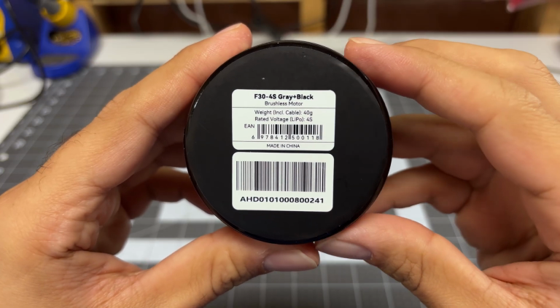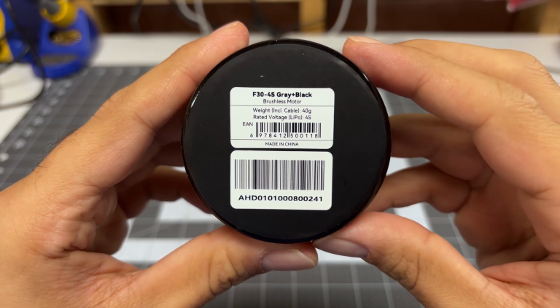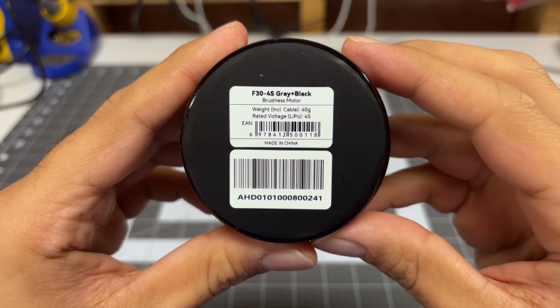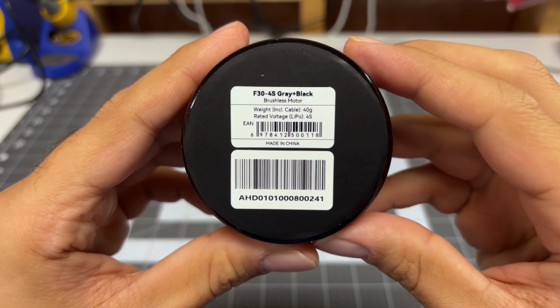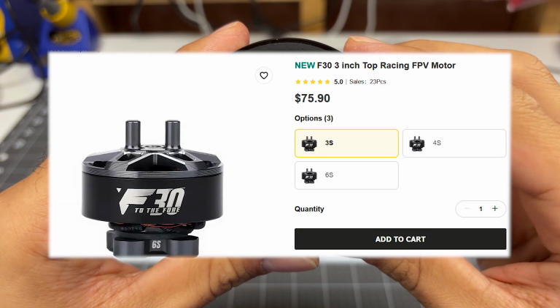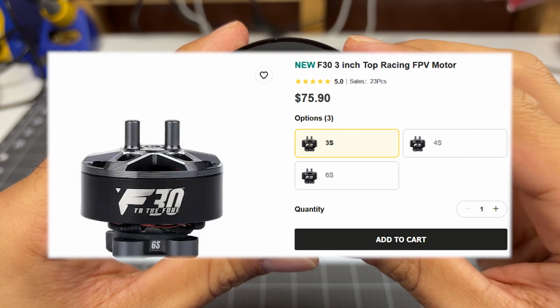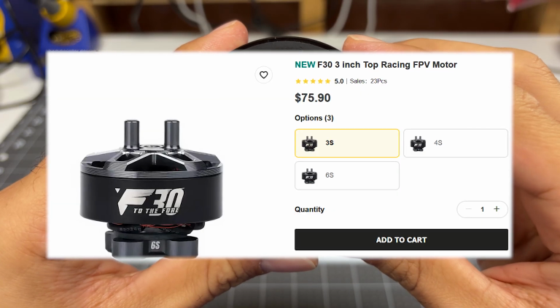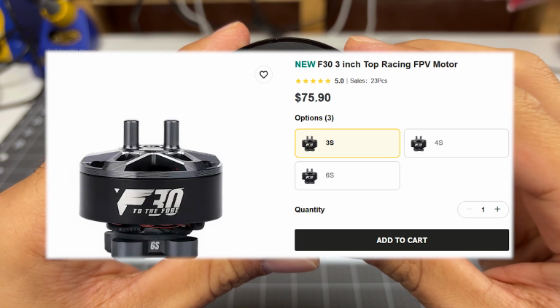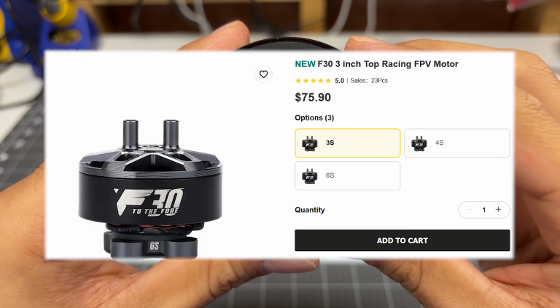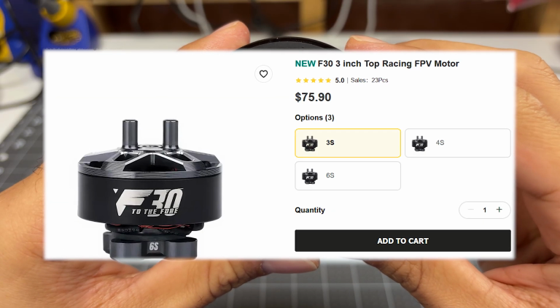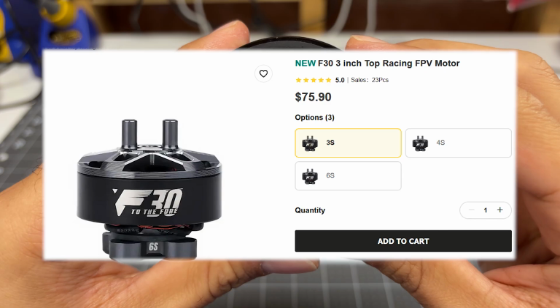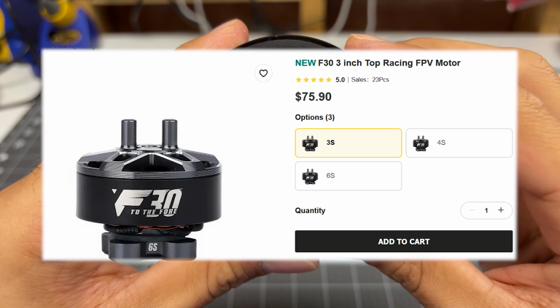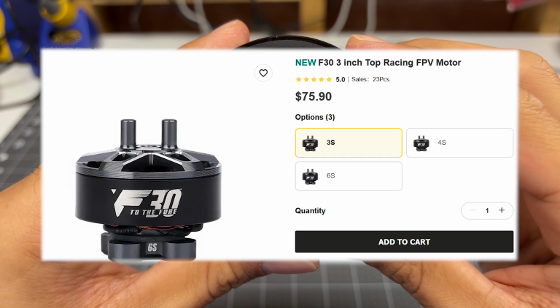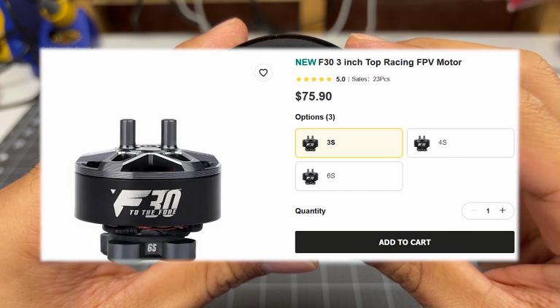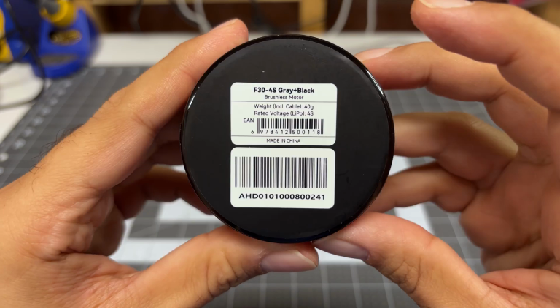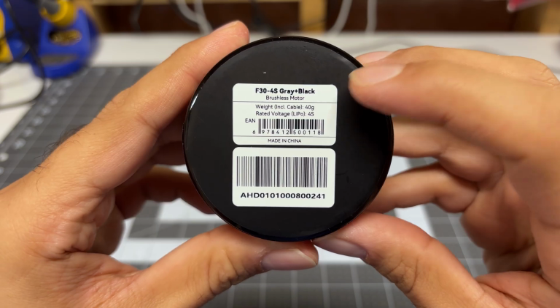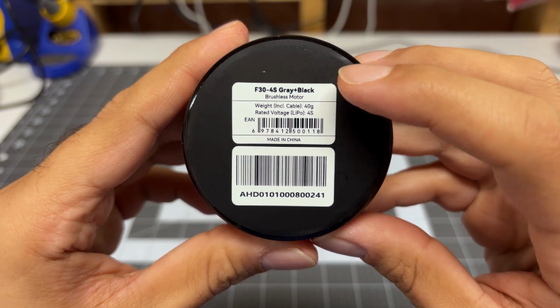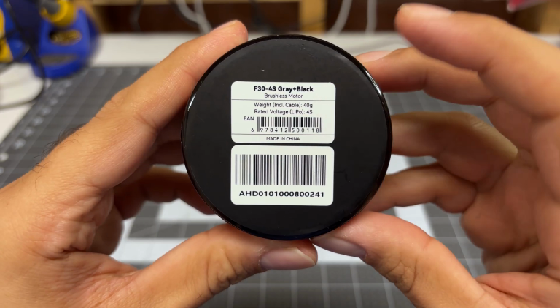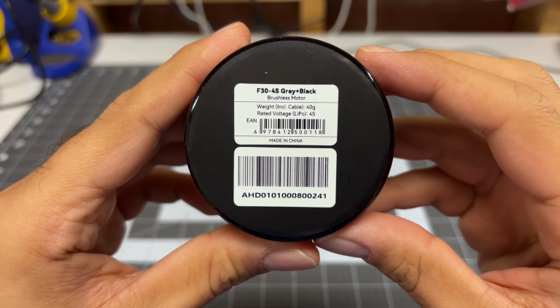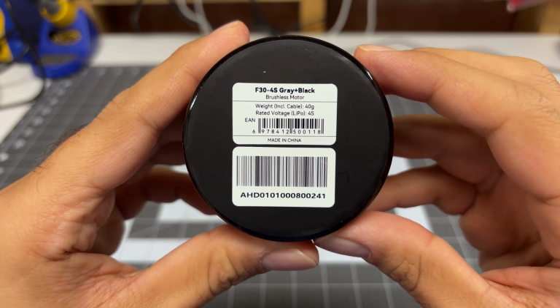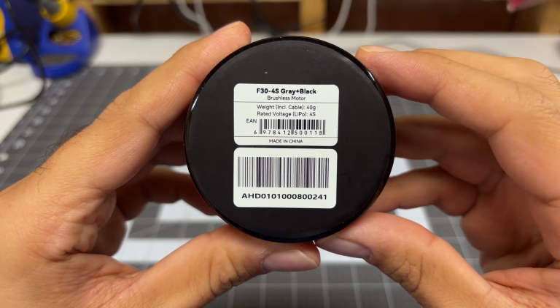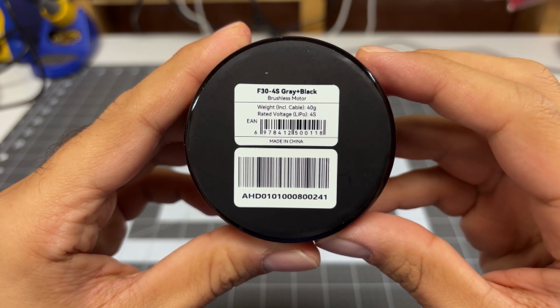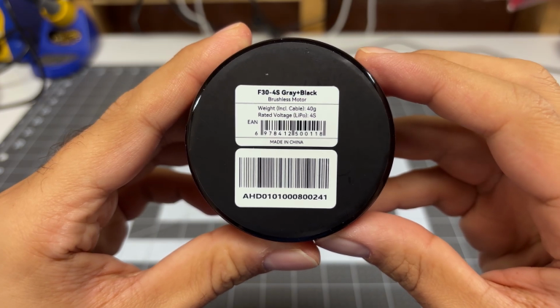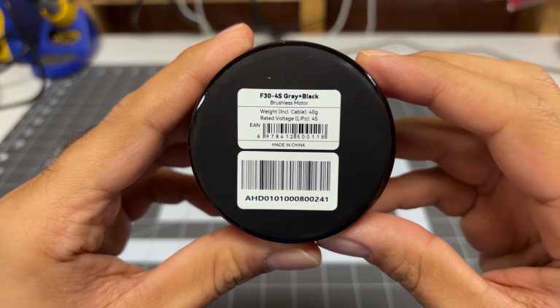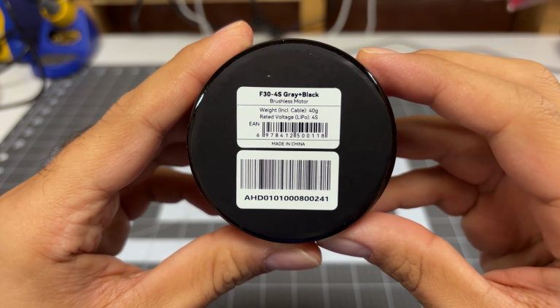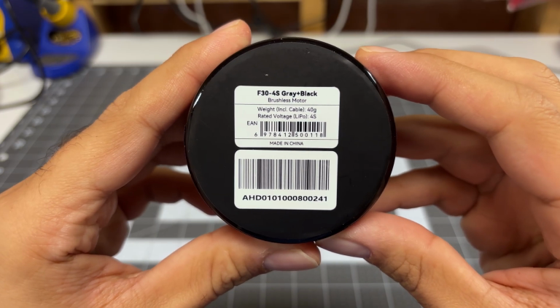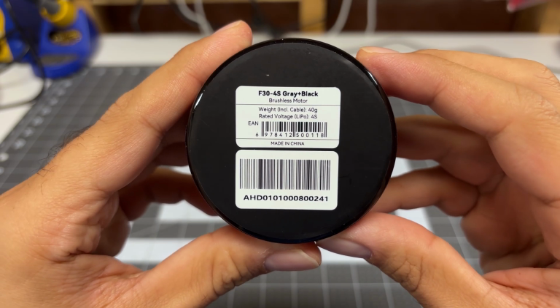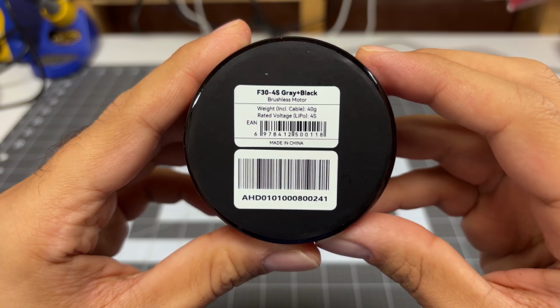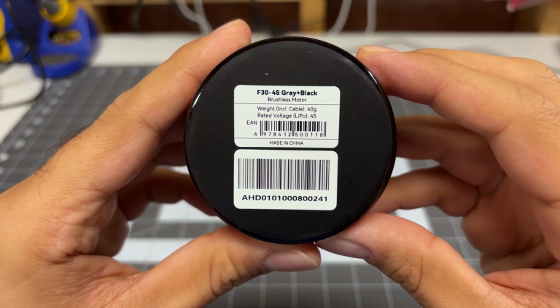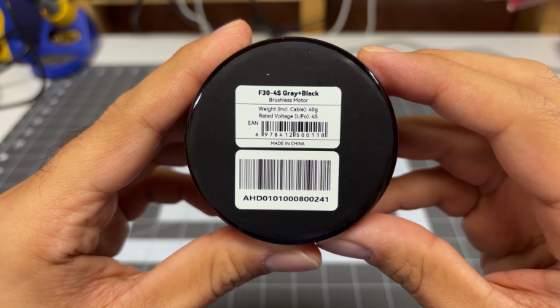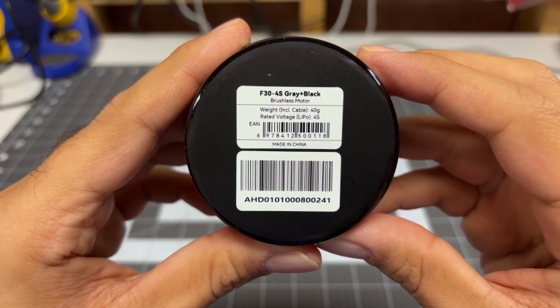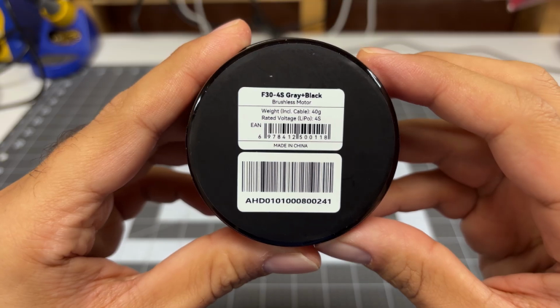They do make these in the 3S, 4S, or 6S version. They don't advertise on the box the actual KV, but this would be a 4100 KV motor.